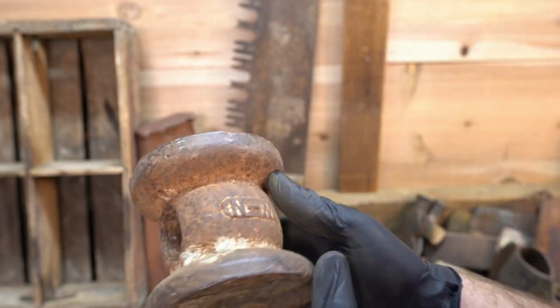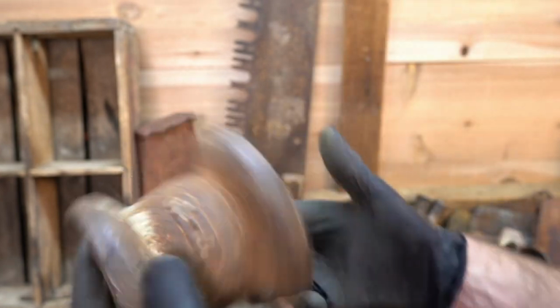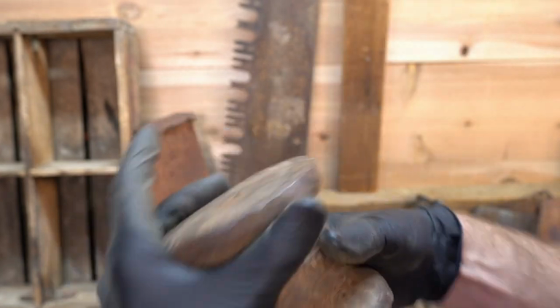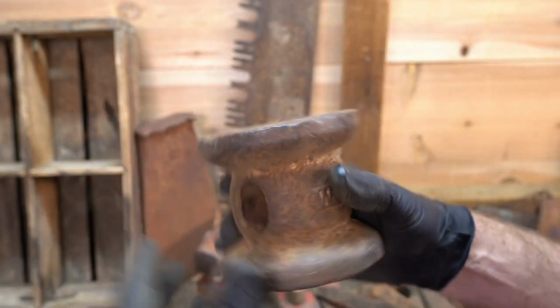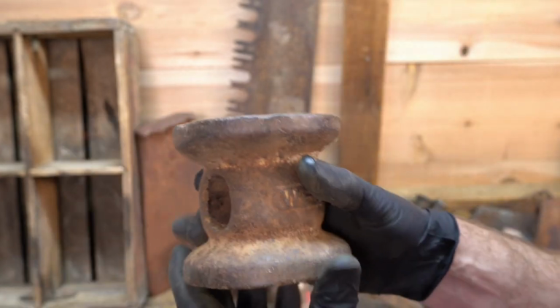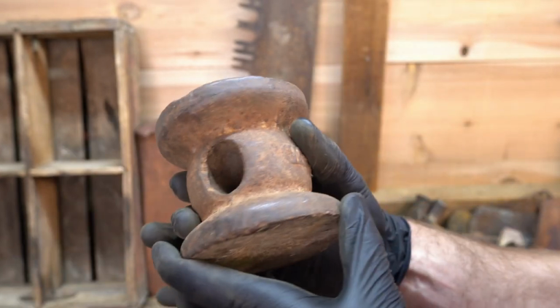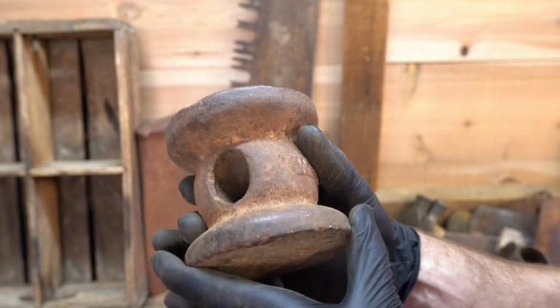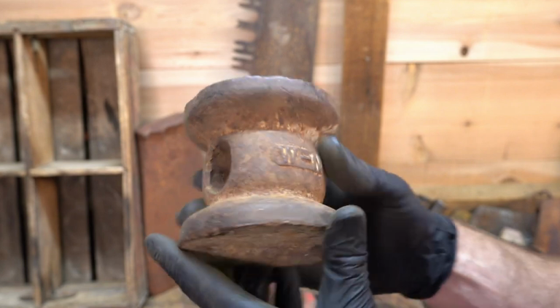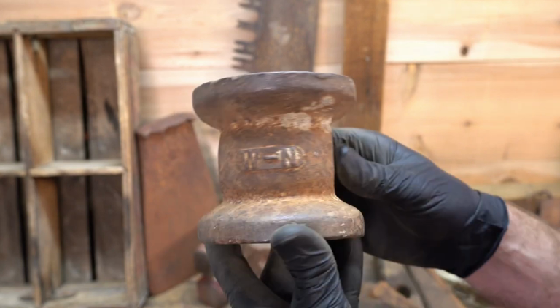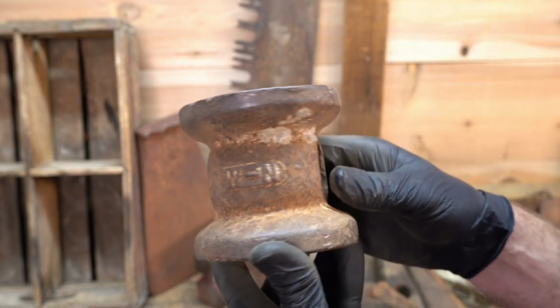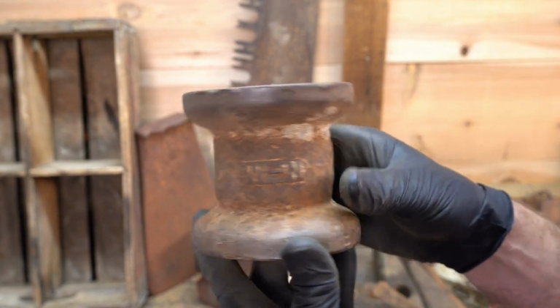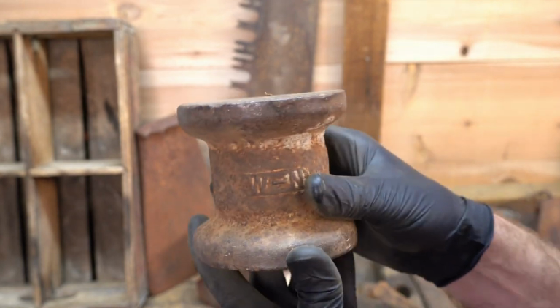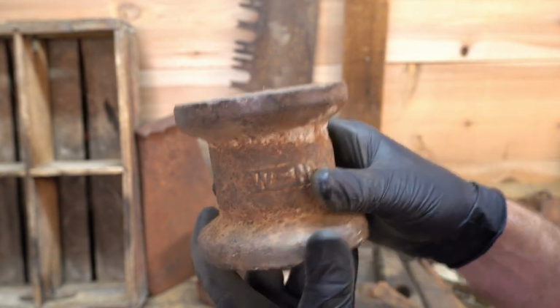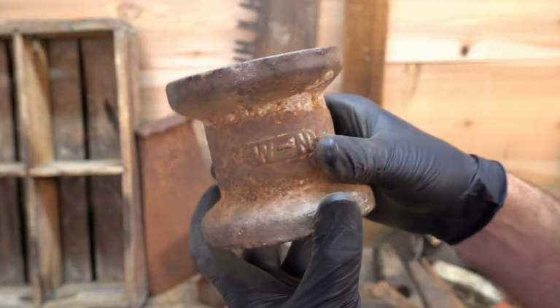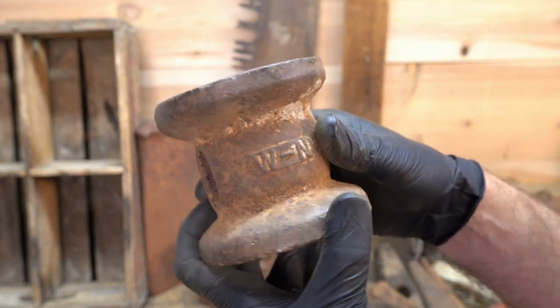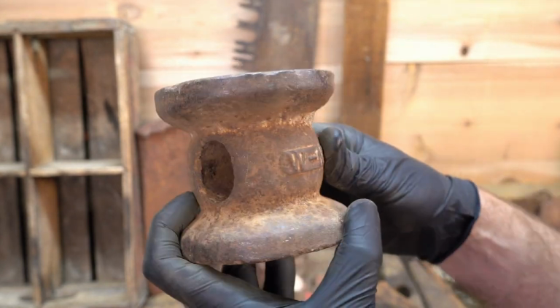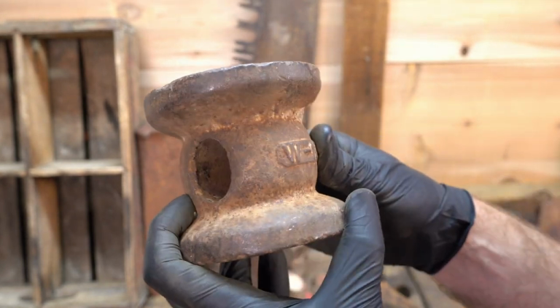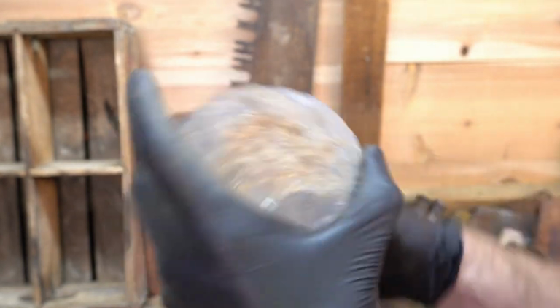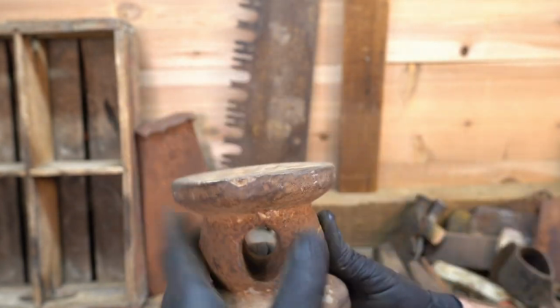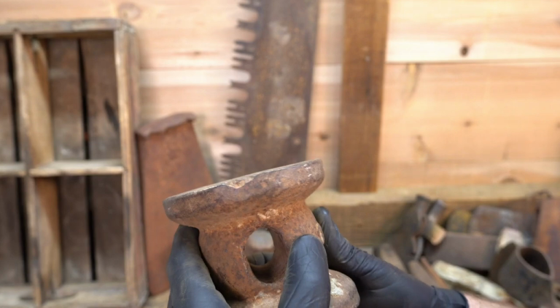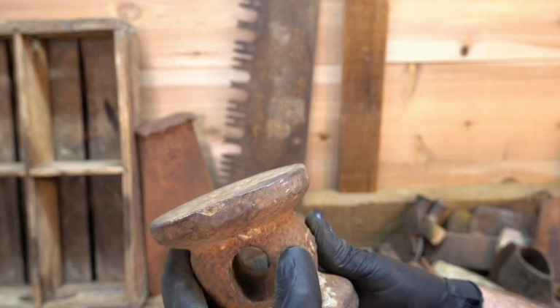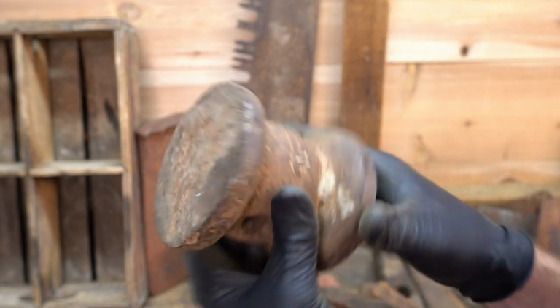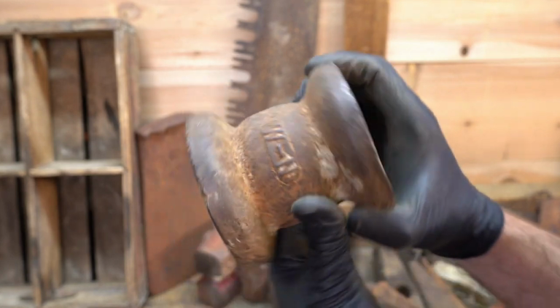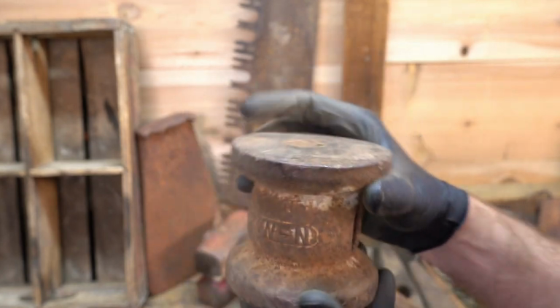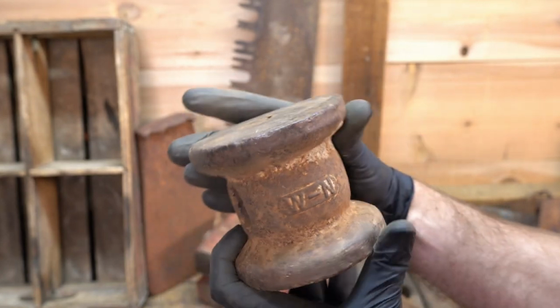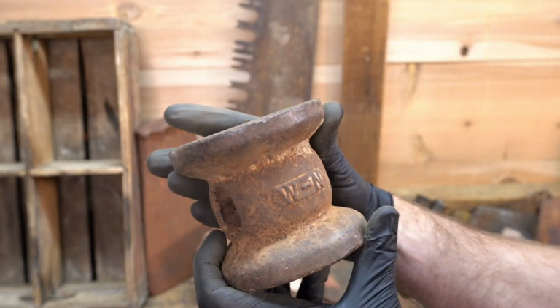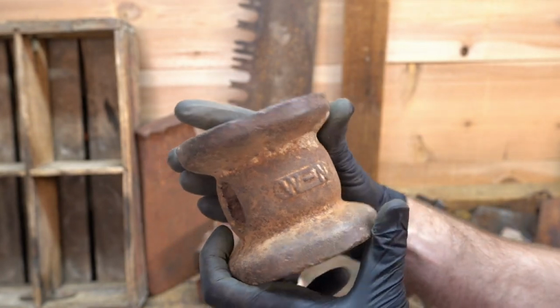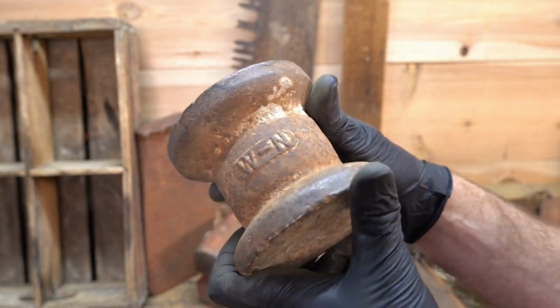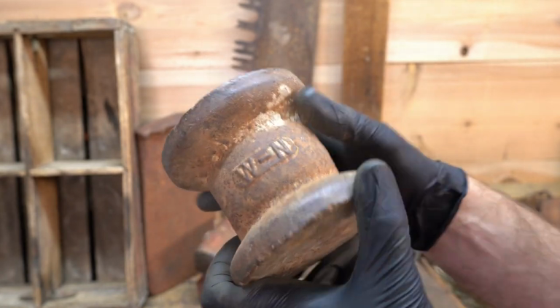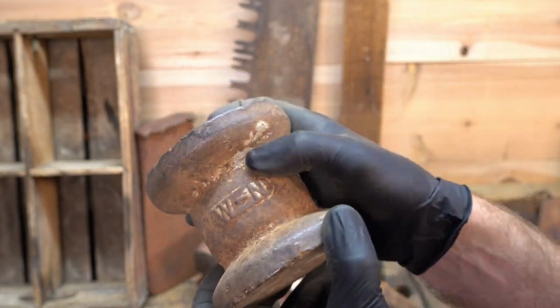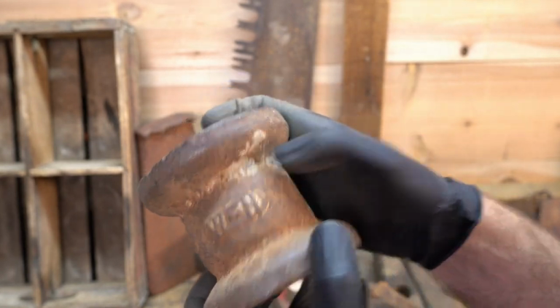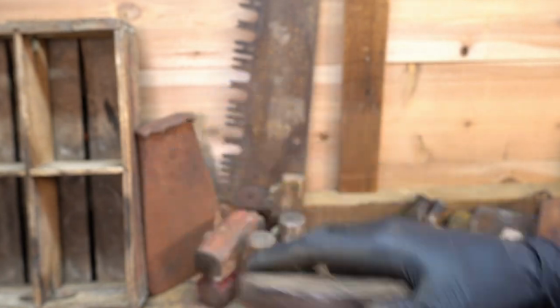I probably won't put a handle on this. I think it'll just sit on the bench and maybe use it as kind of like an anvil or something. I'll clean it up — looks like it's got some concrete on it.